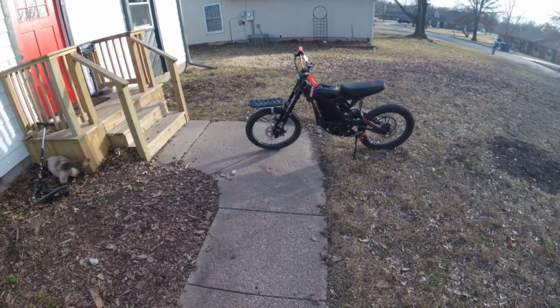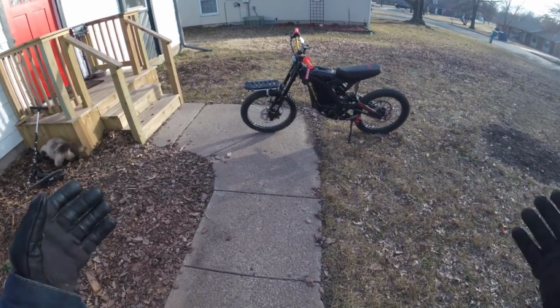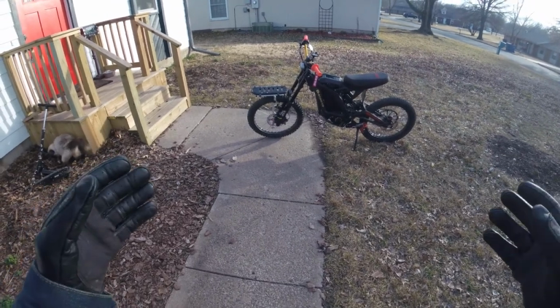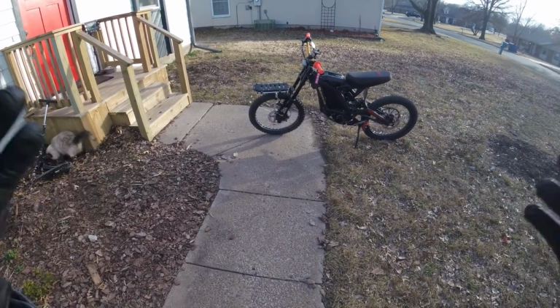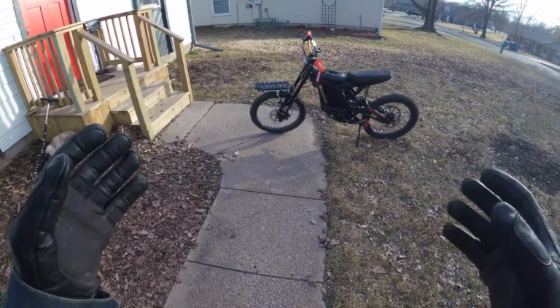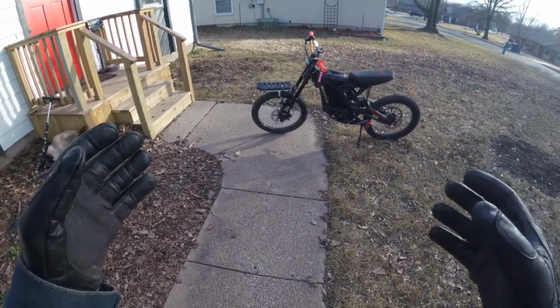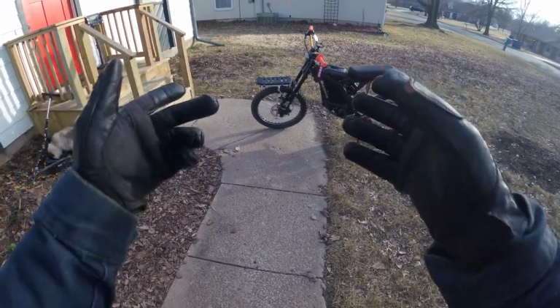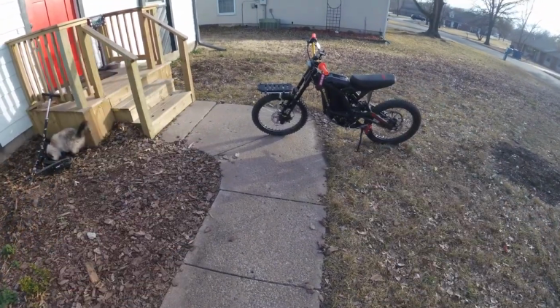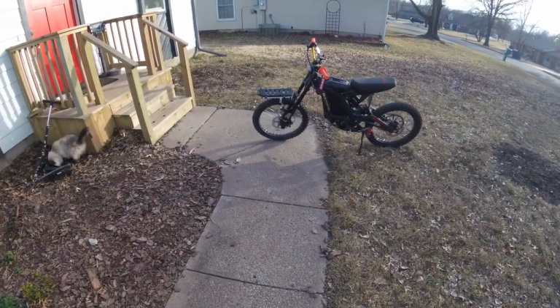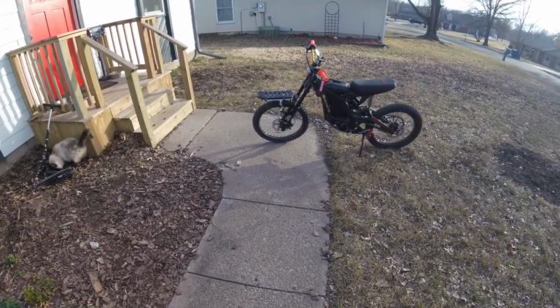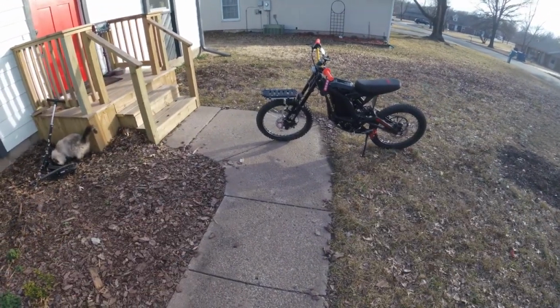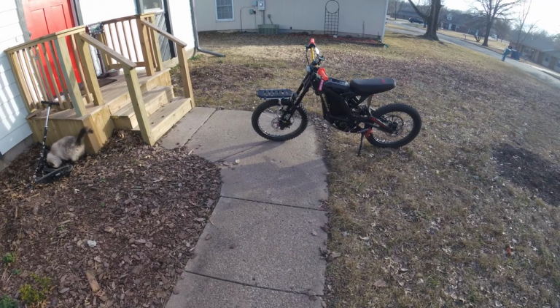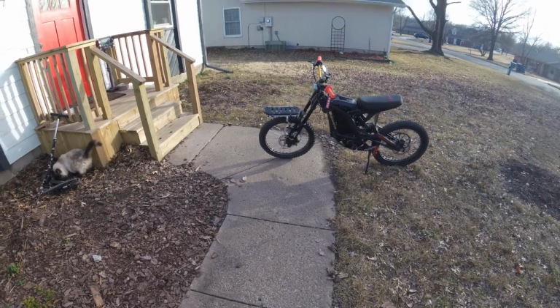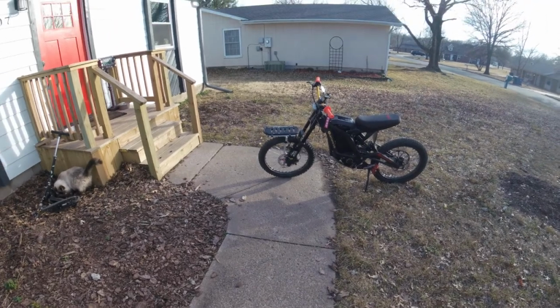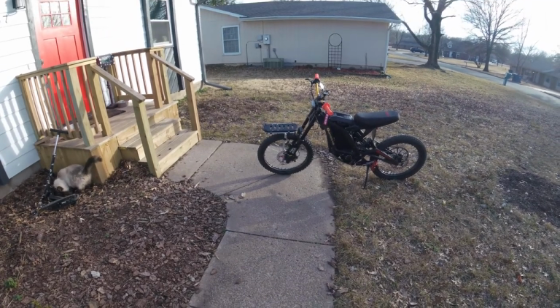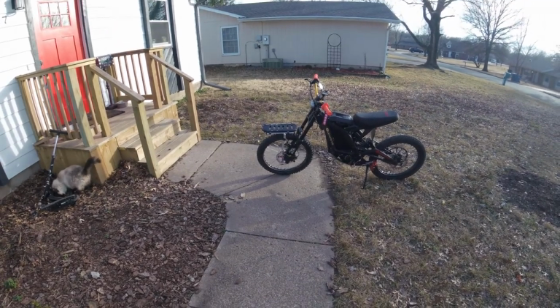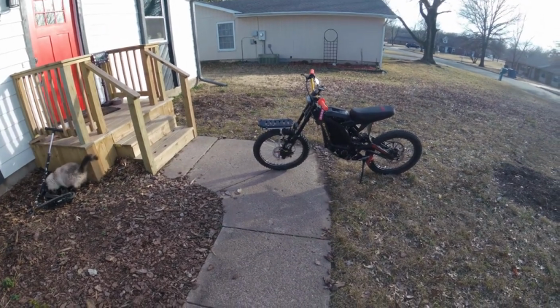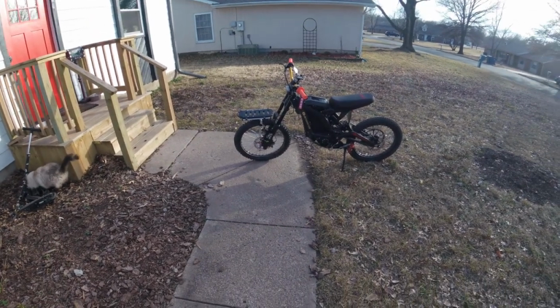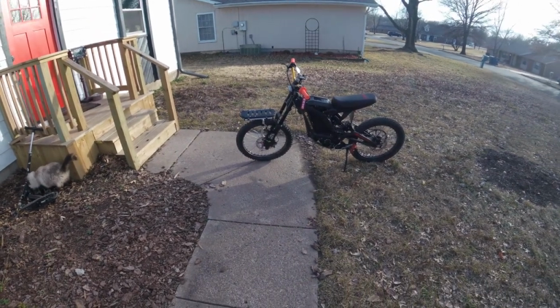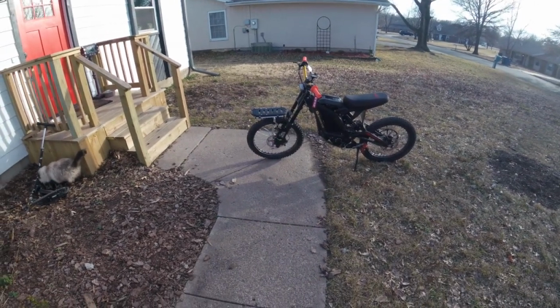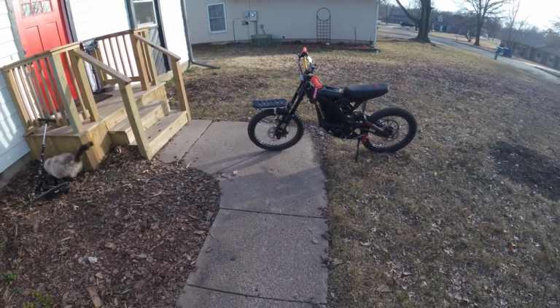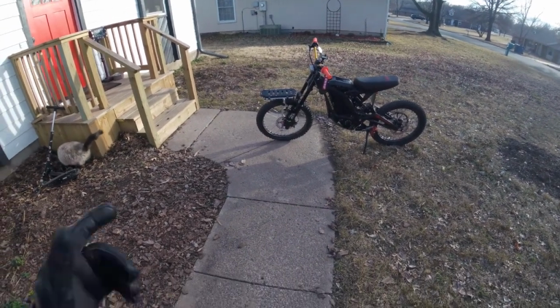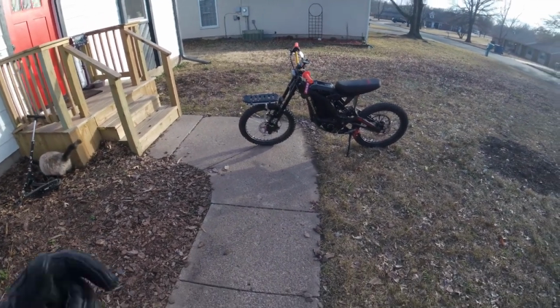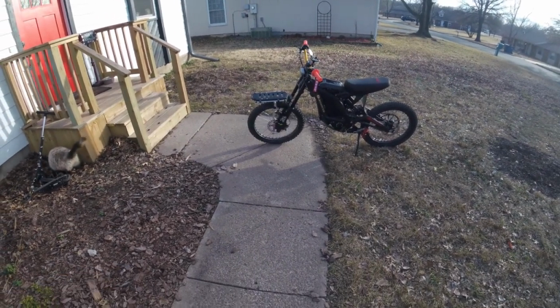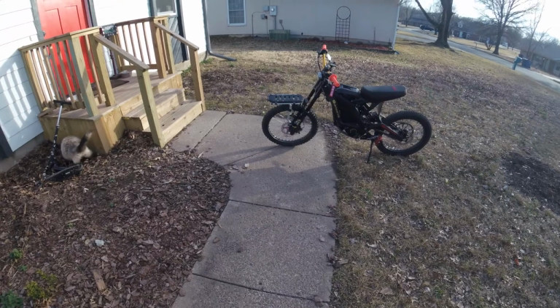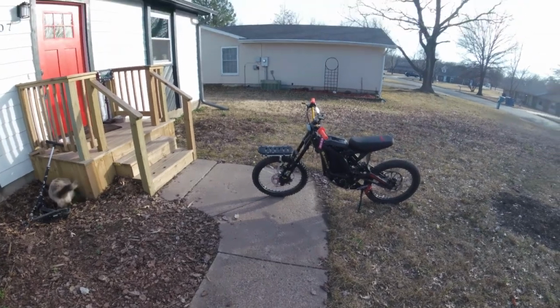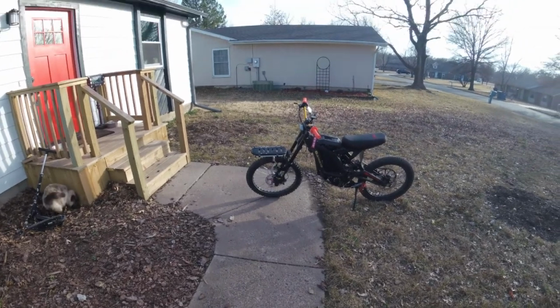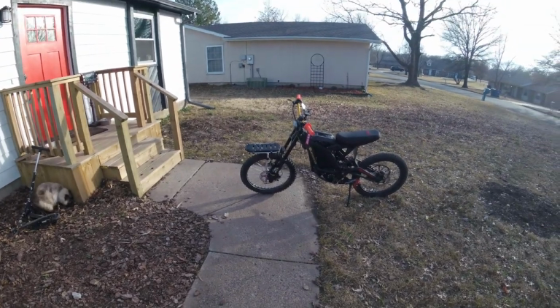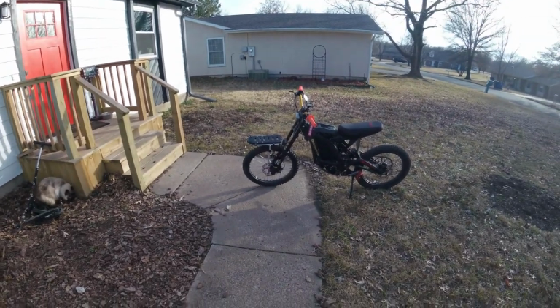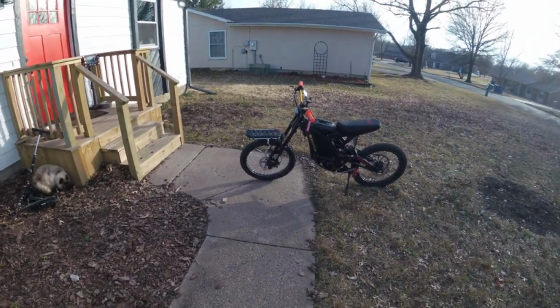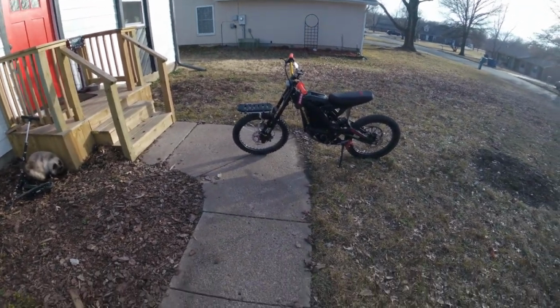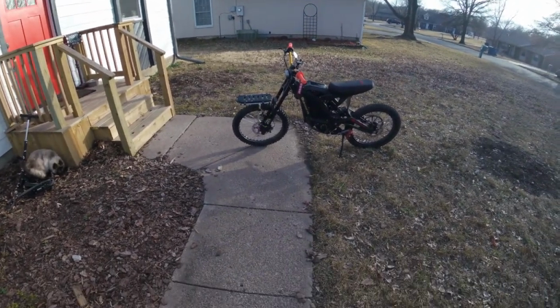So today we're just going to go for a ride, kind of test out how the rack holds up on the front here, and we'll start to load that down with gear over time and see how it holds up with gear on it.